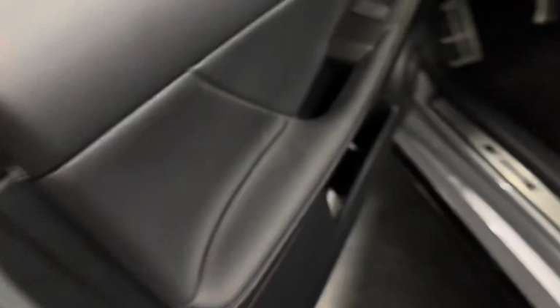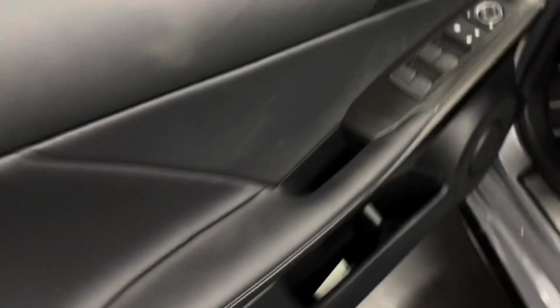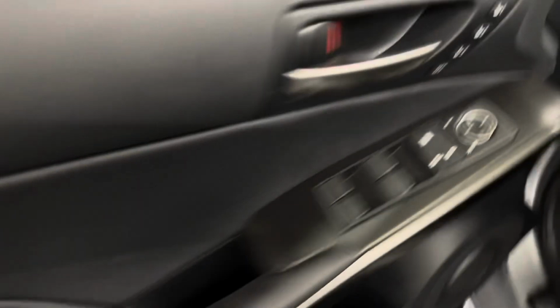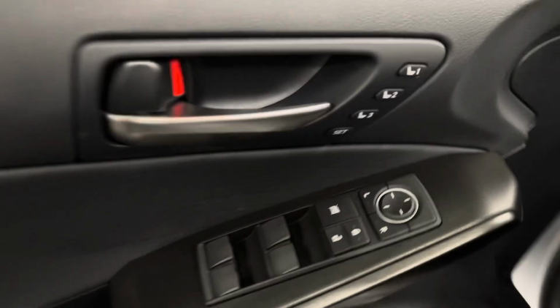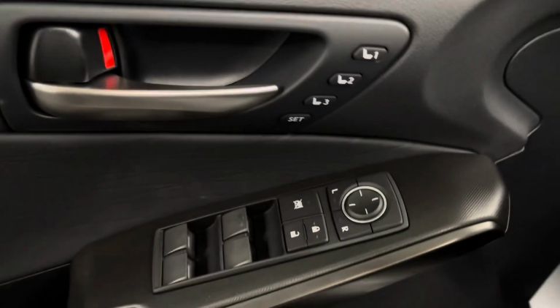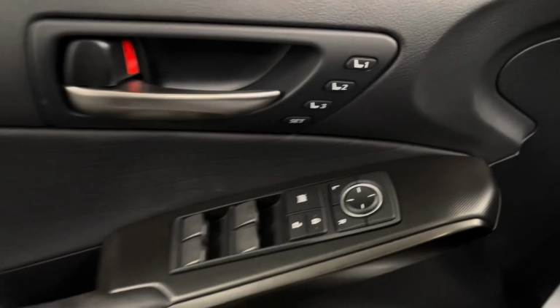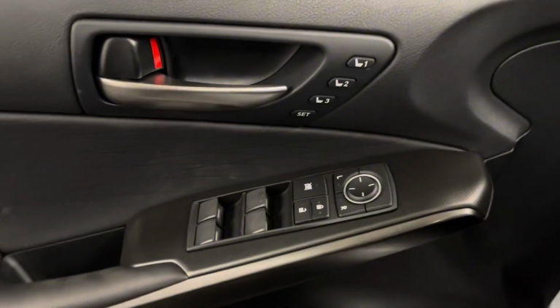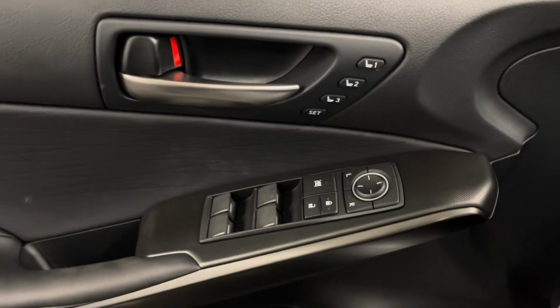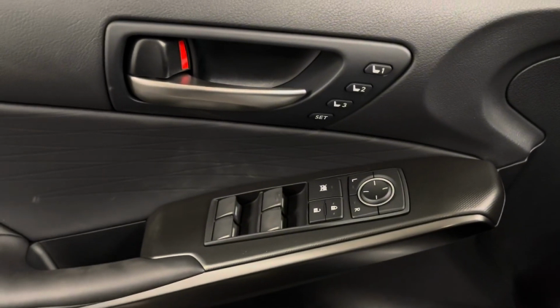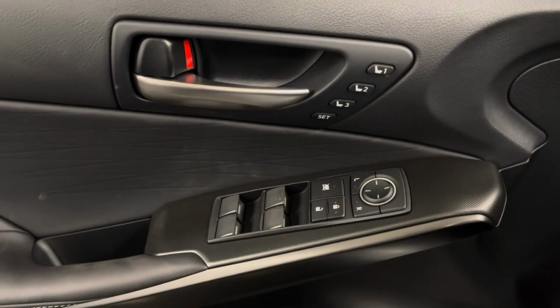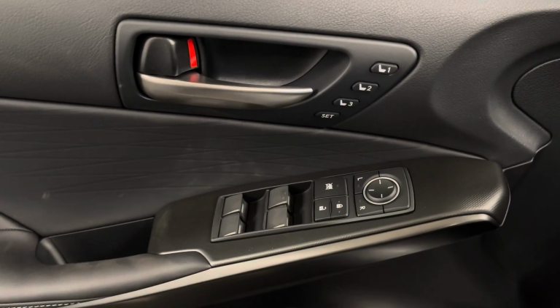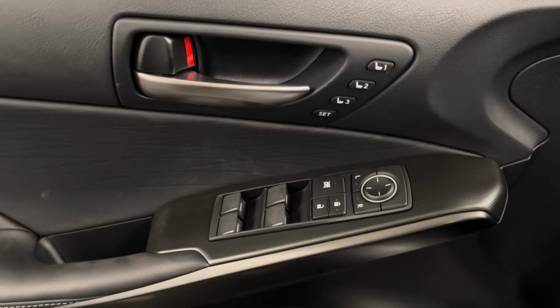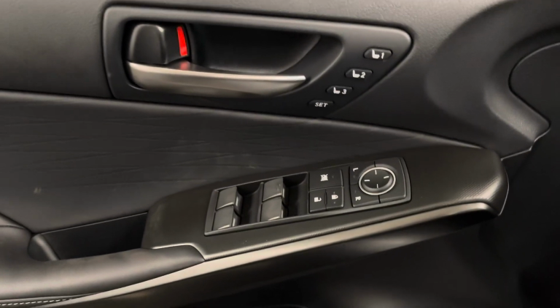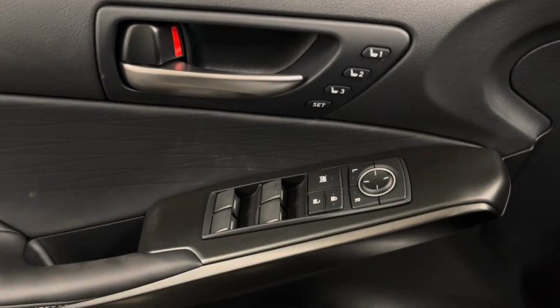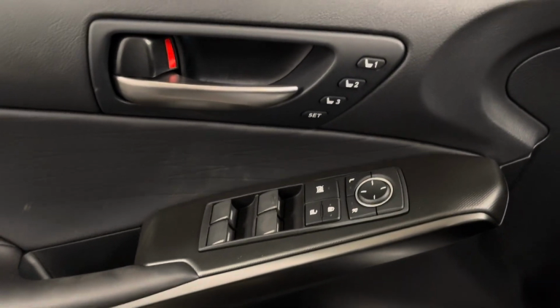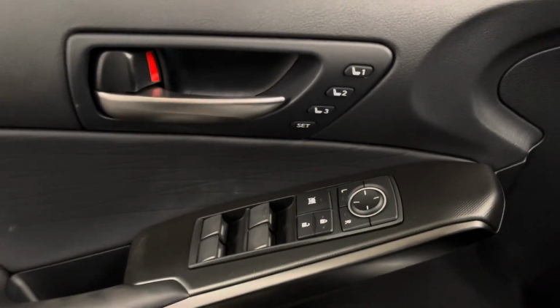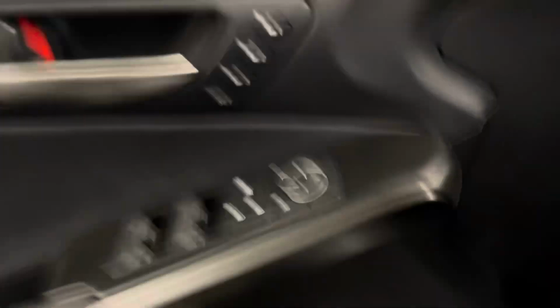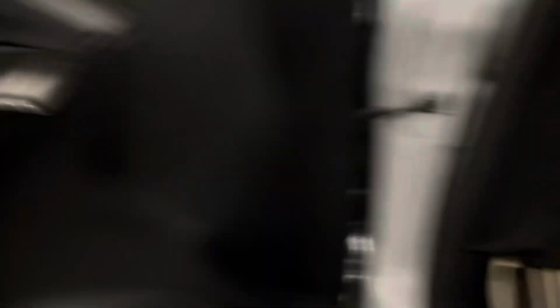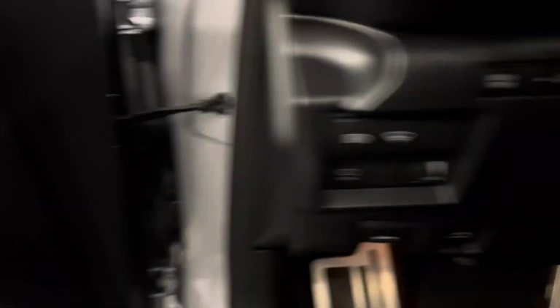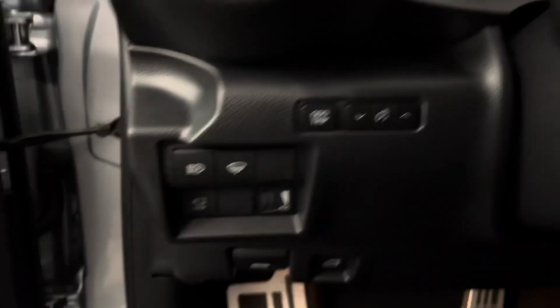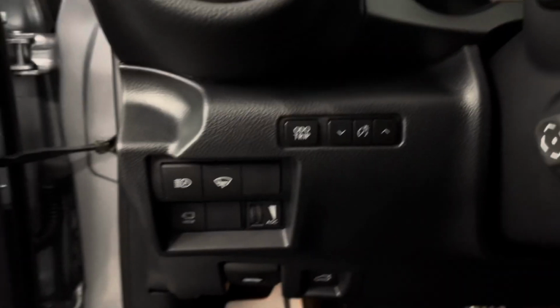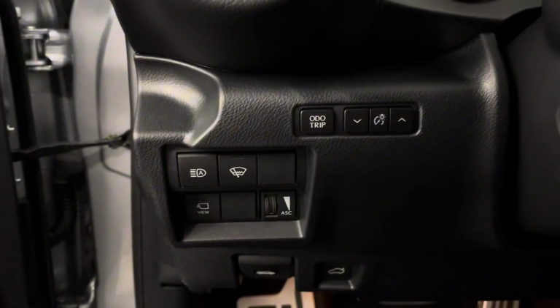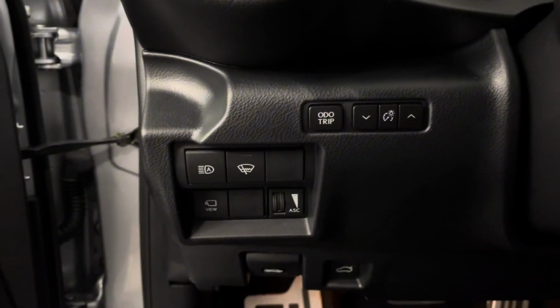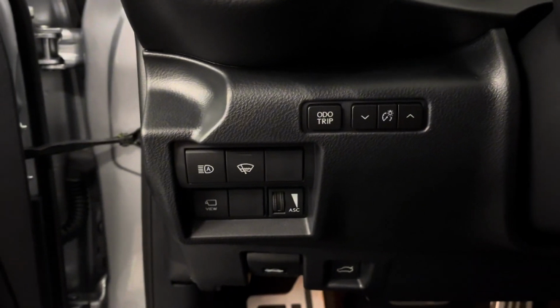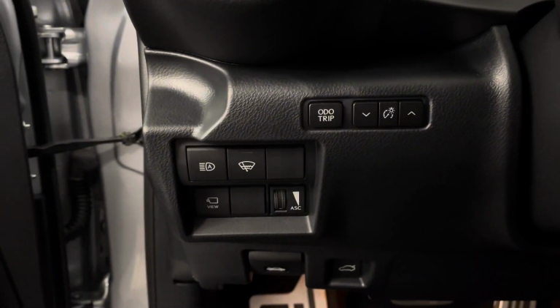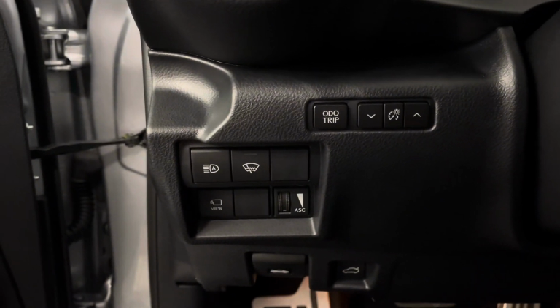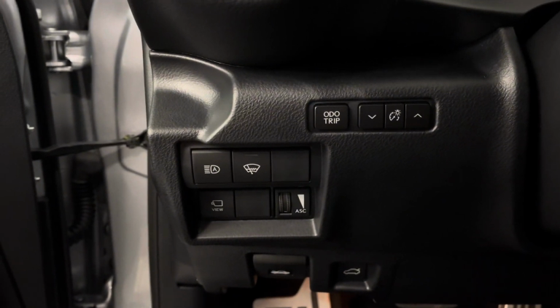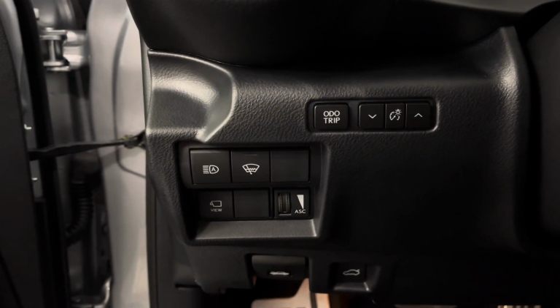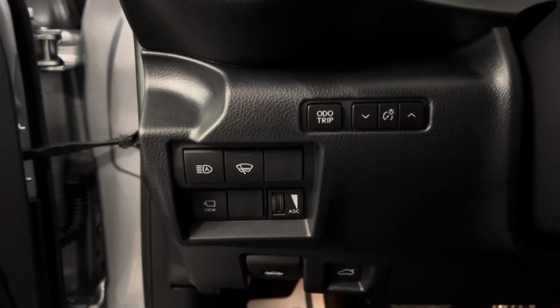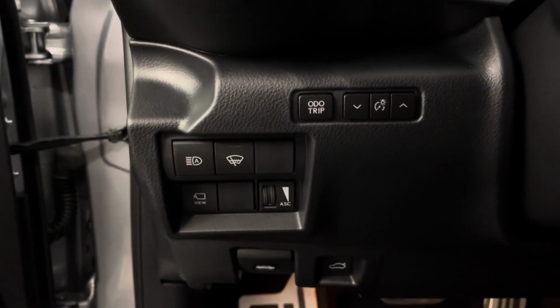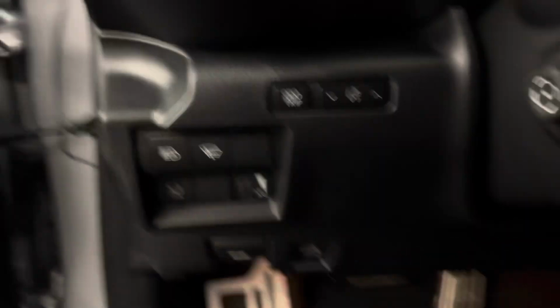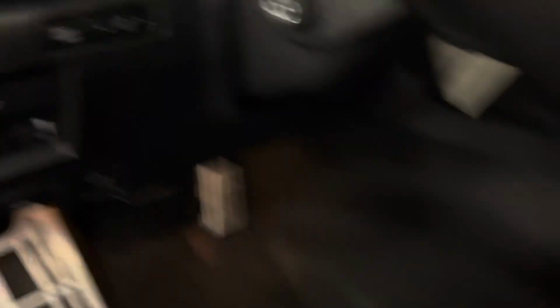On your door panel is your memory seats, power windows, side mirrors, and door locks. Beside your steering wheel you have your automatic high beams, windshield de-icer, and panoramic view monitor.